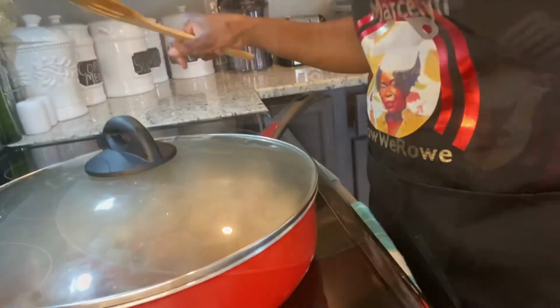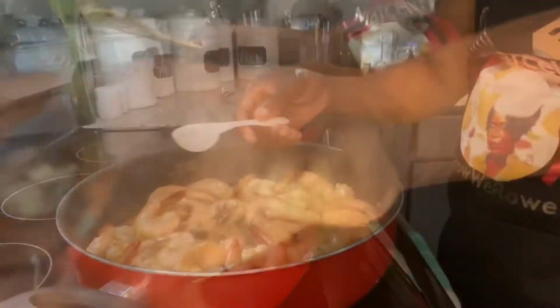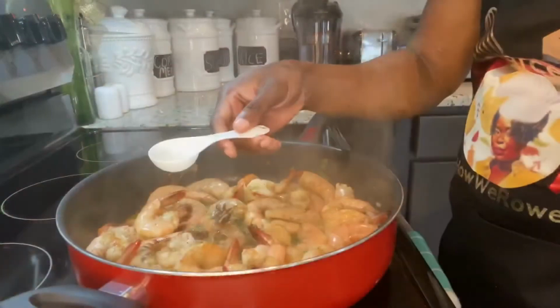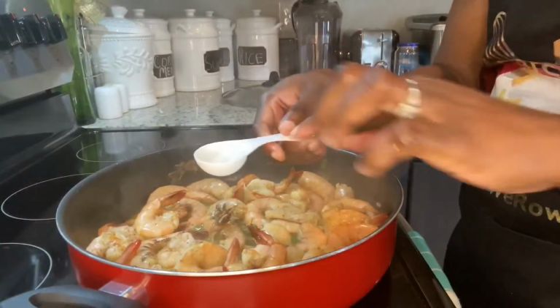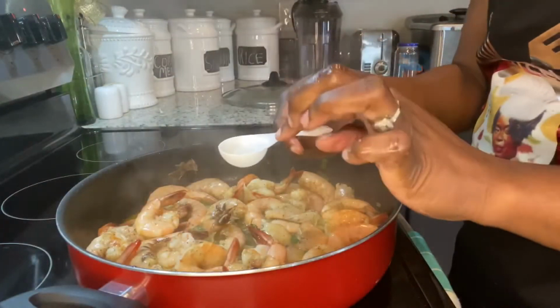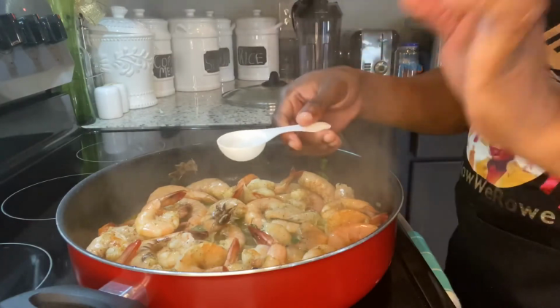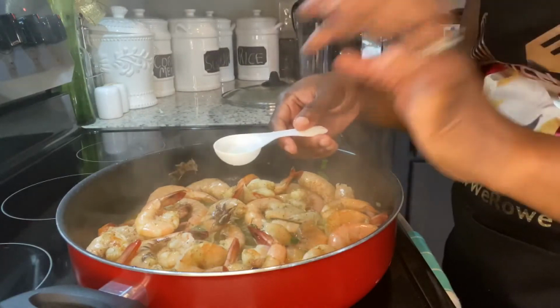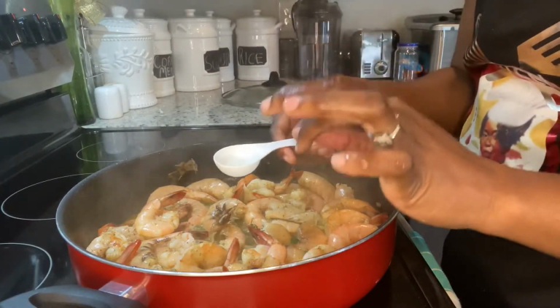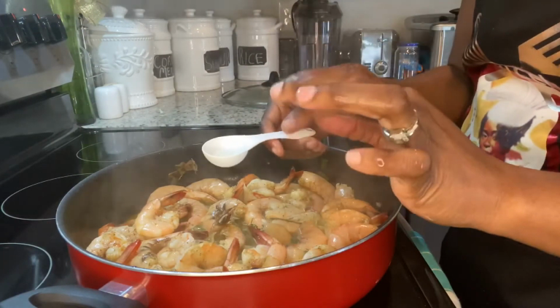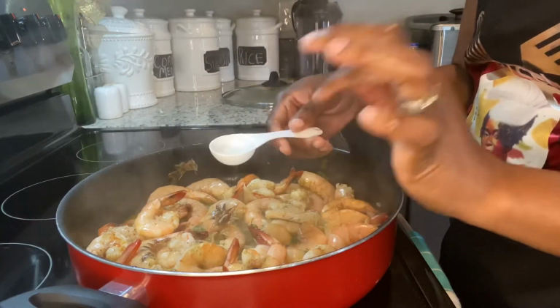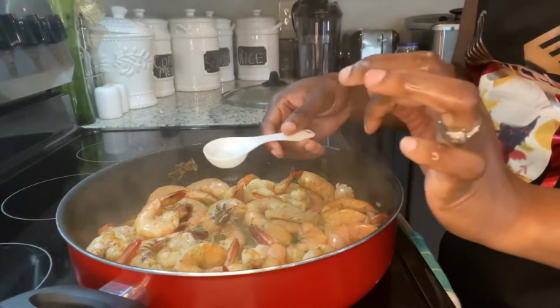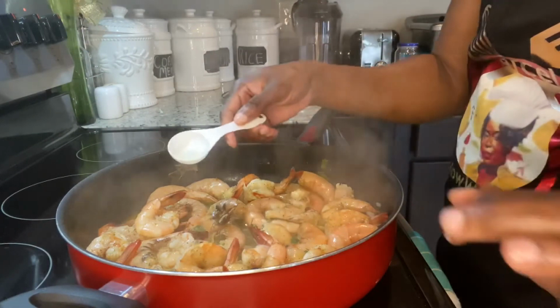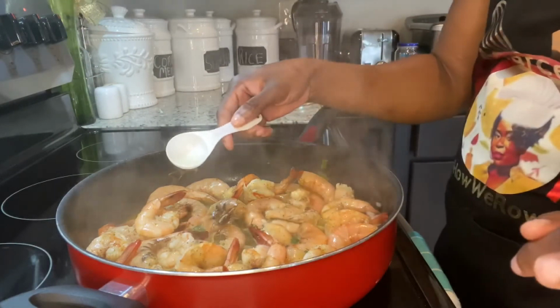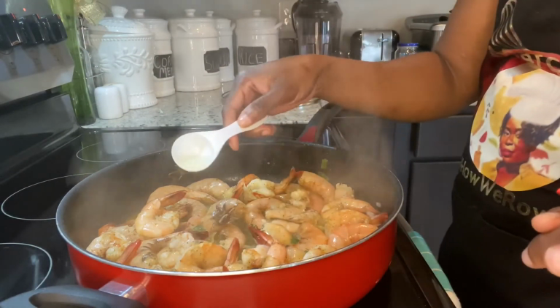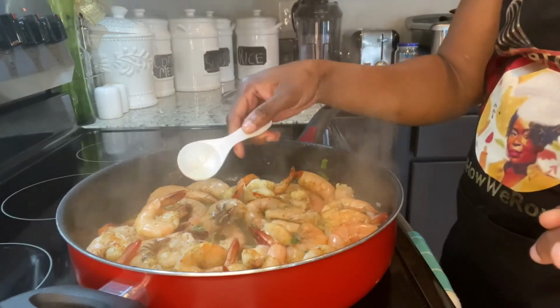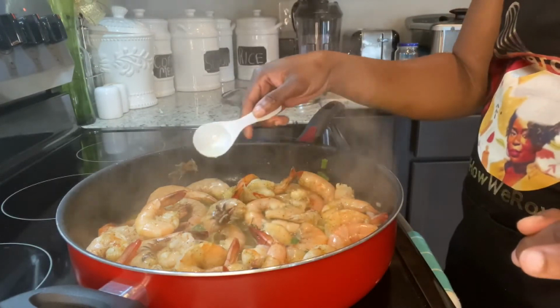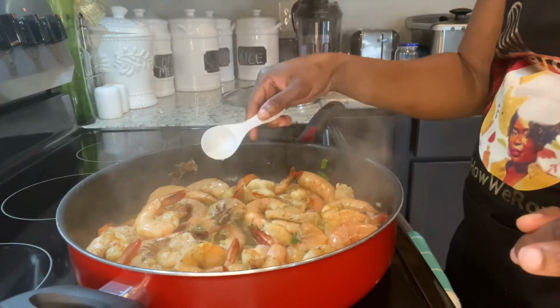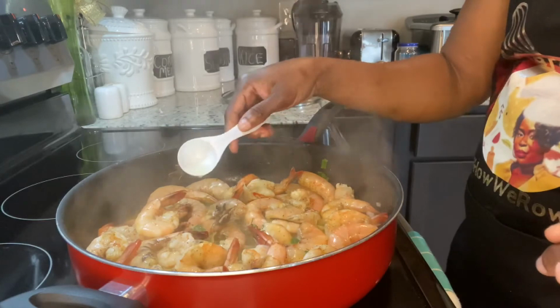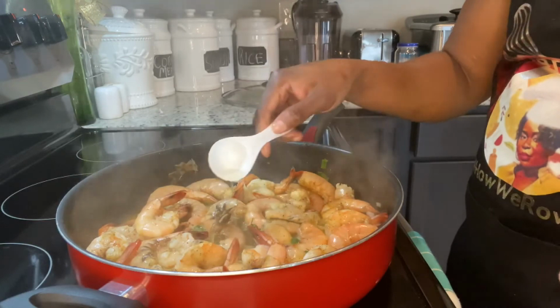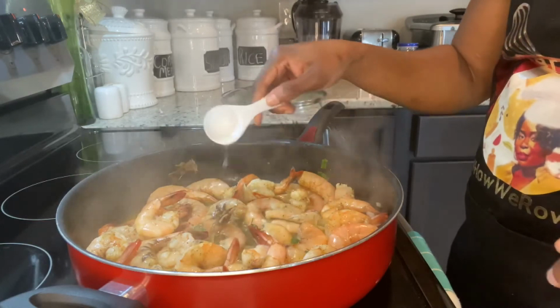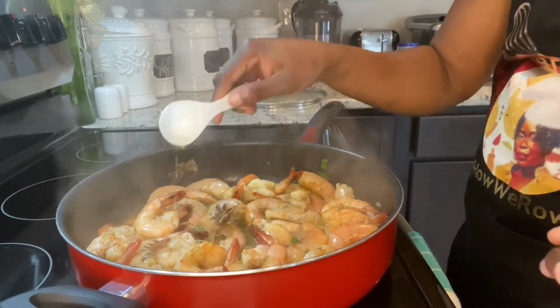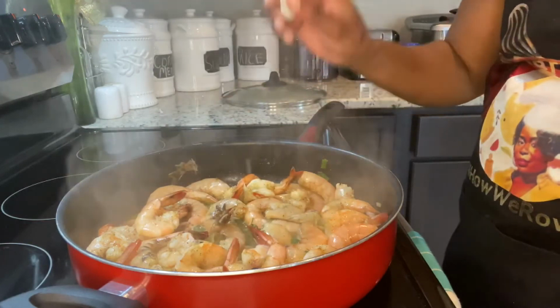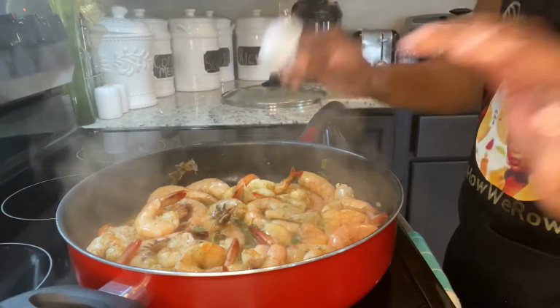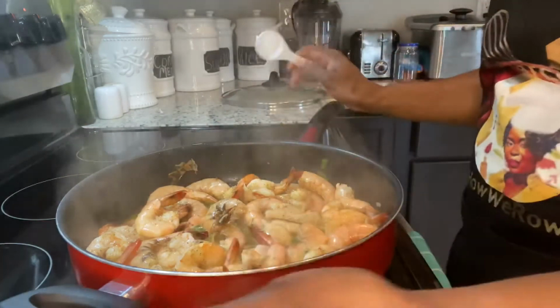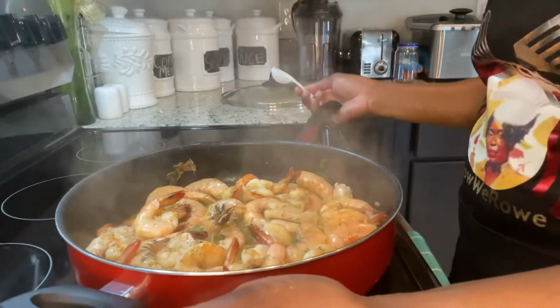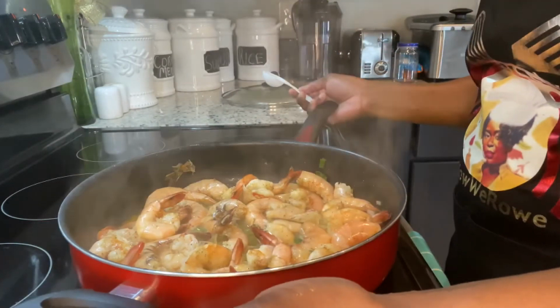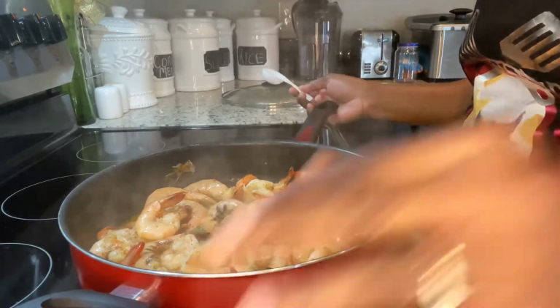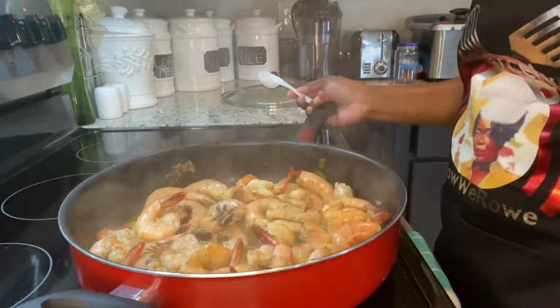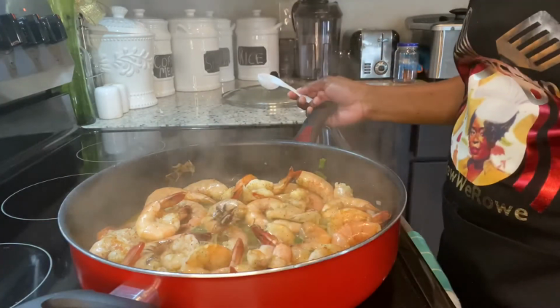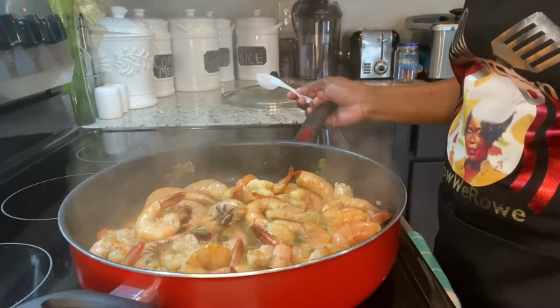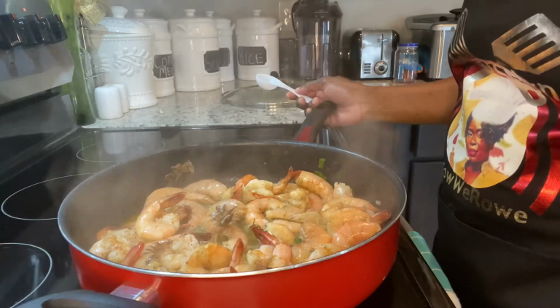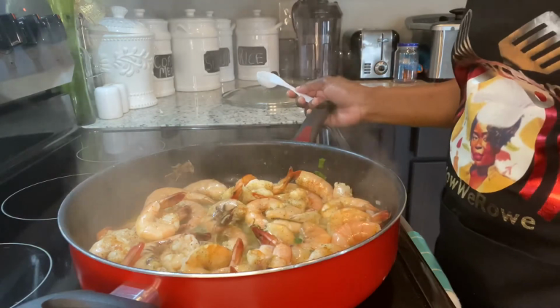I'm also adding some lime juice to this as well. As you guys realize, I didn't add any pepper because this one is for the kids — I'm going to make some Jamaican pepper shrimp for the adults.